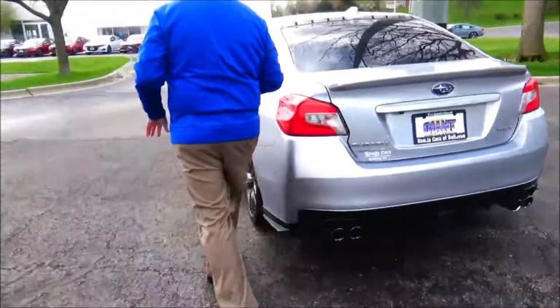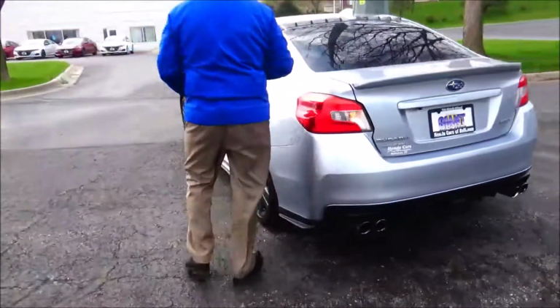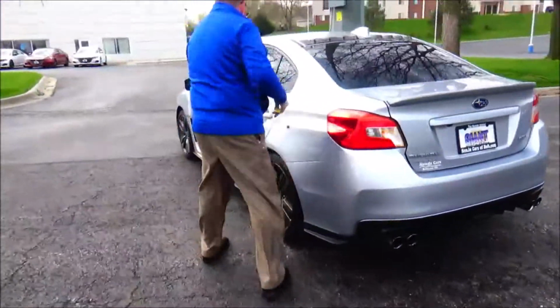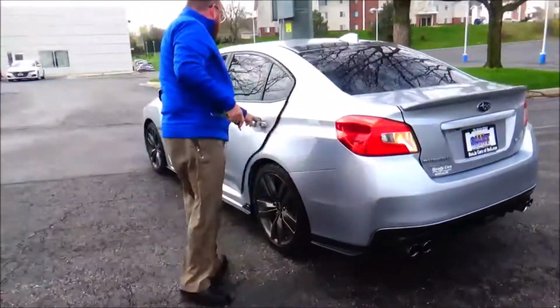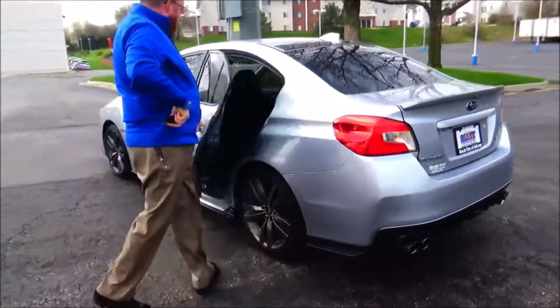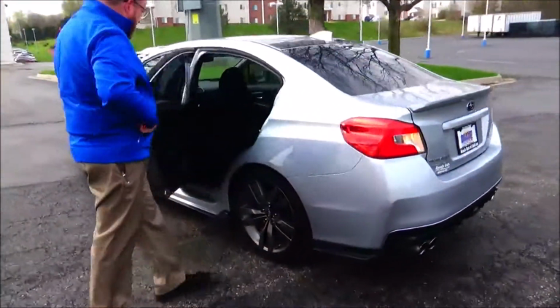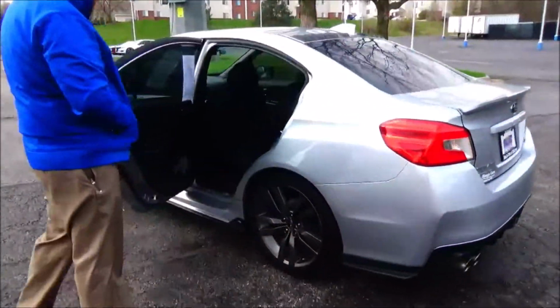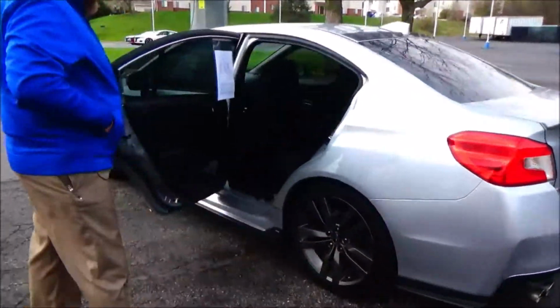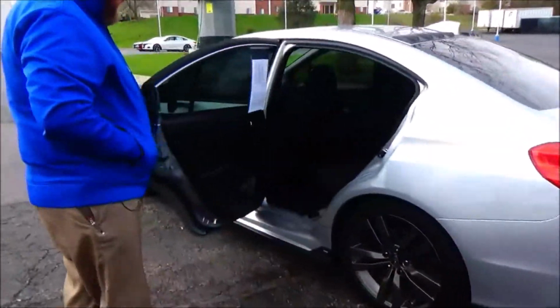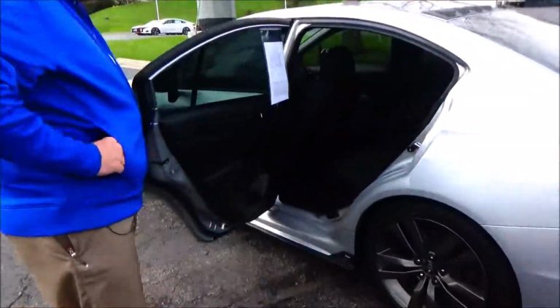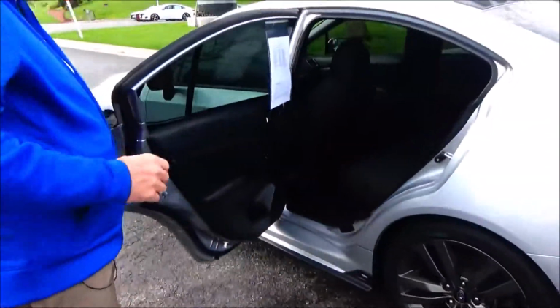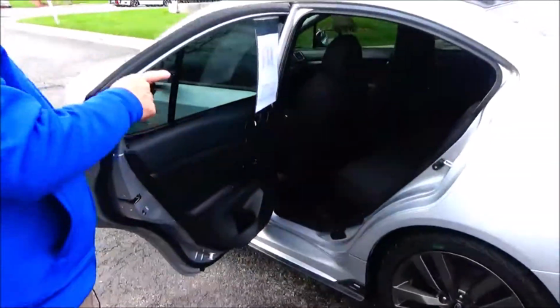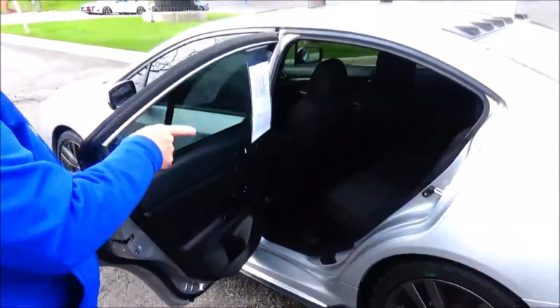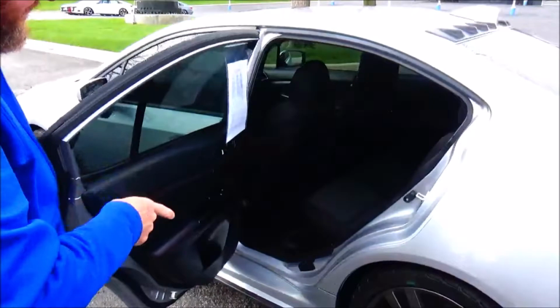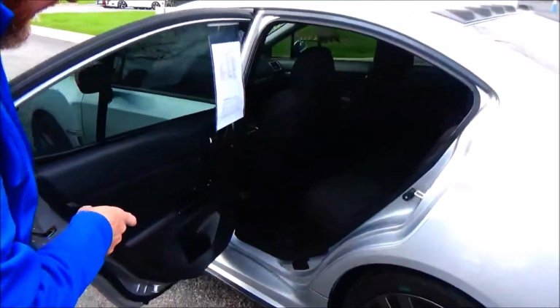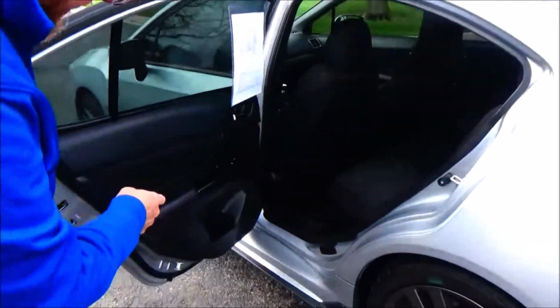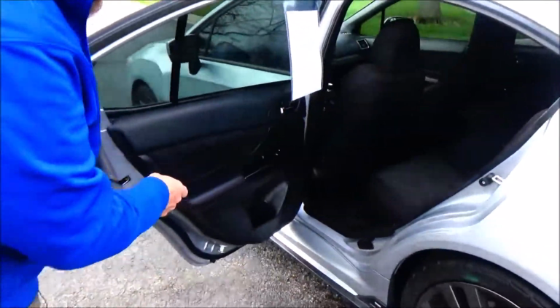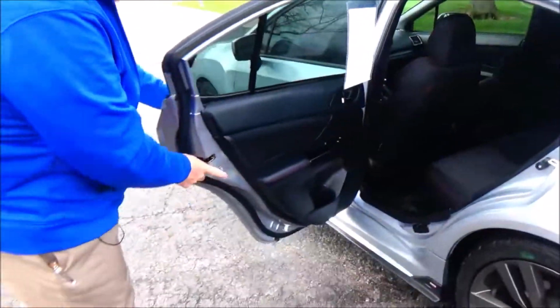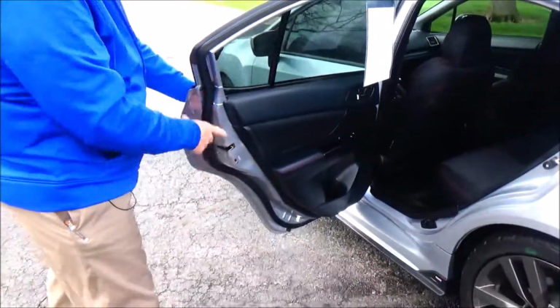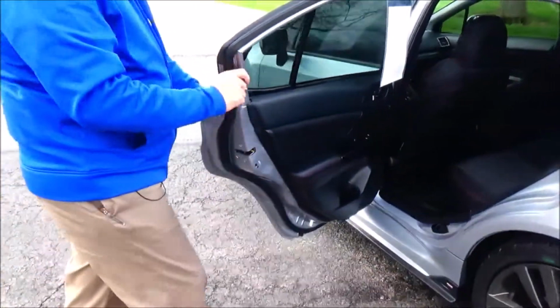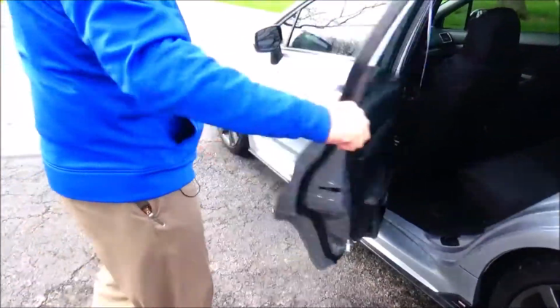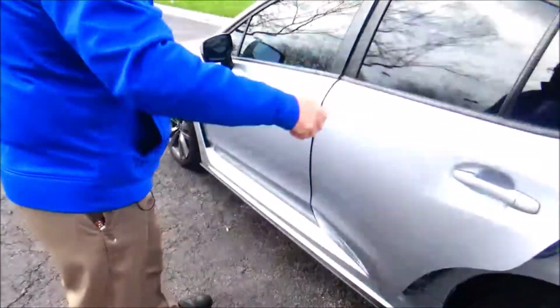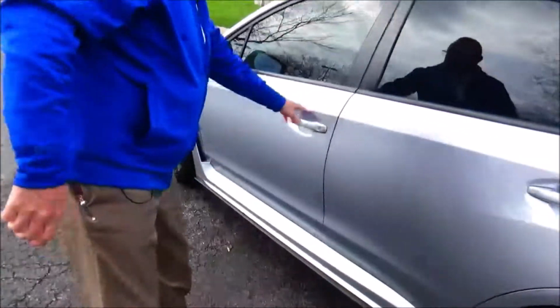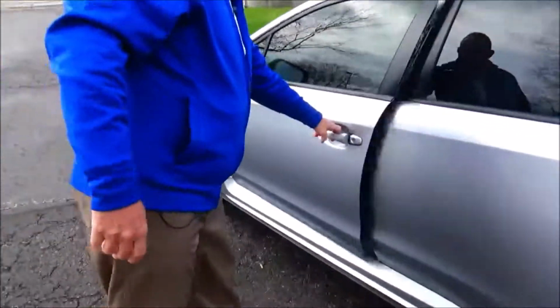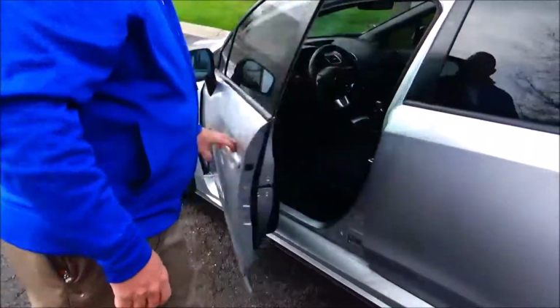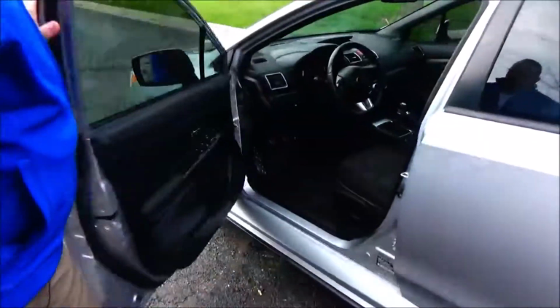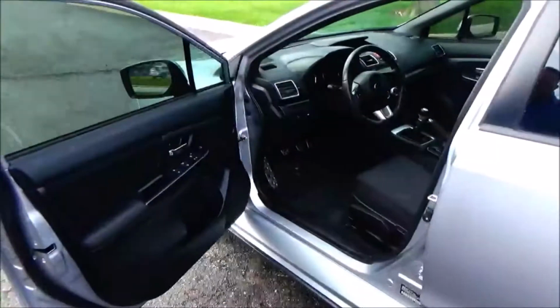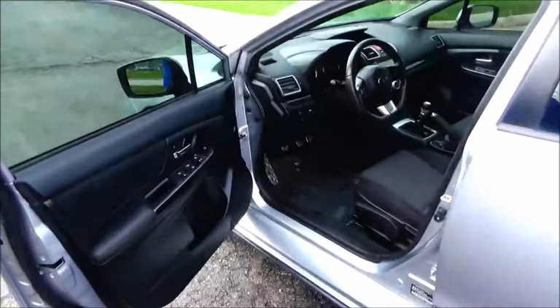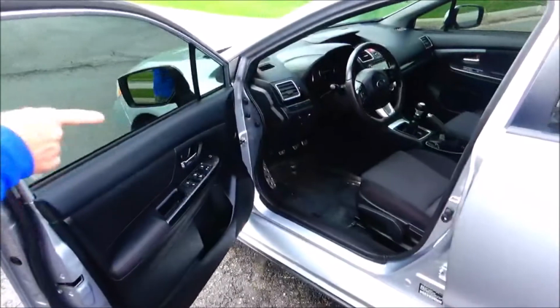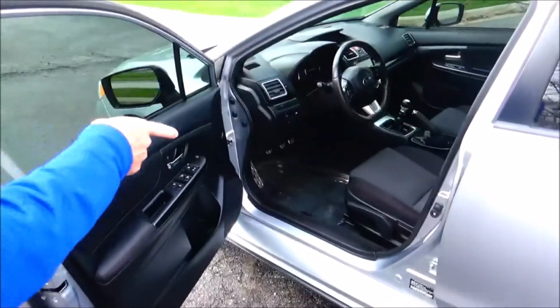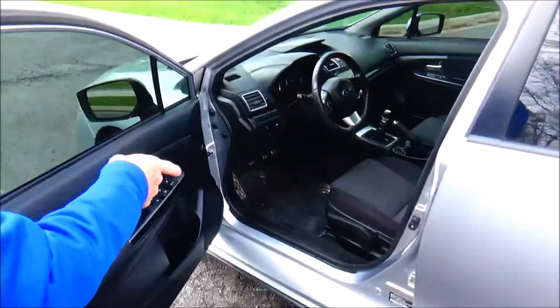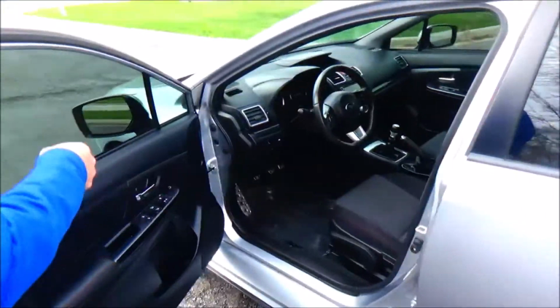Spare tire and jacking tool underneath. This is the Impreza, or WRX — it is a five-passenger vehicle with plenty of leg room space. LATCH system, cup holders and storage in the door, child security door lock.